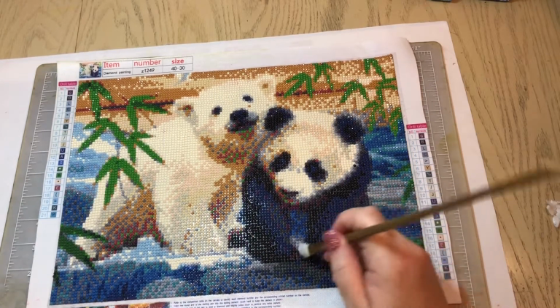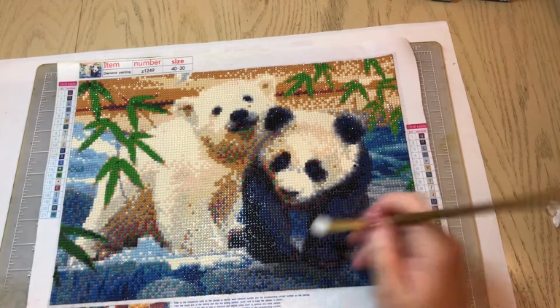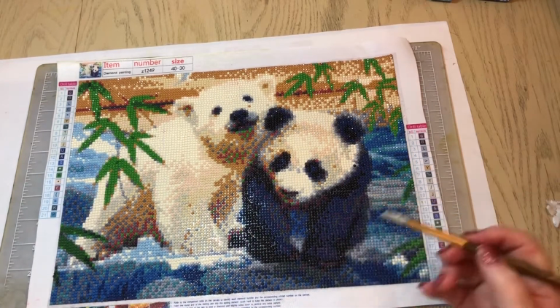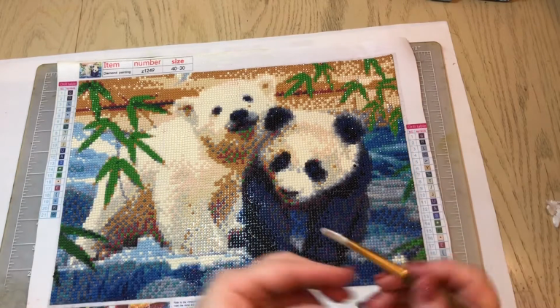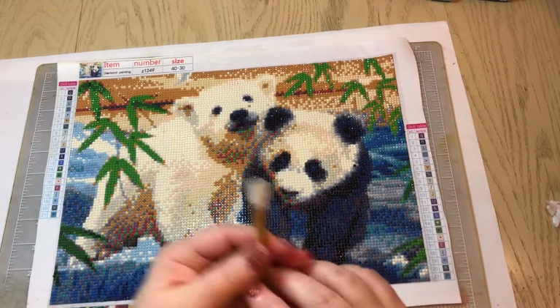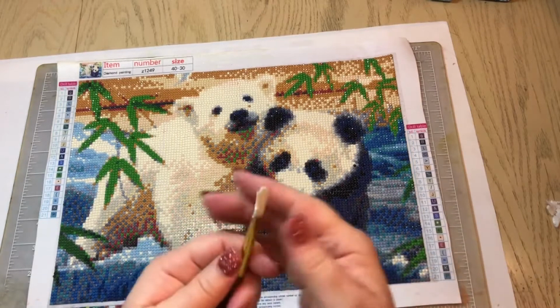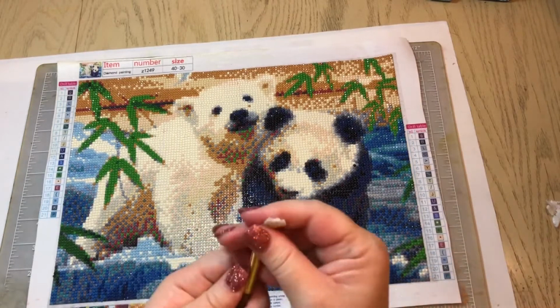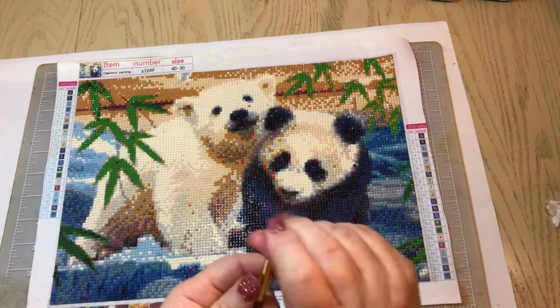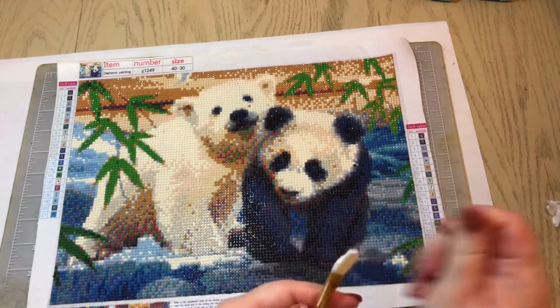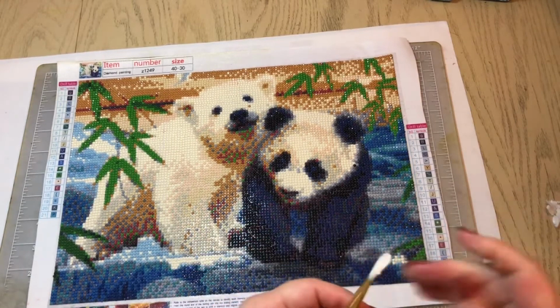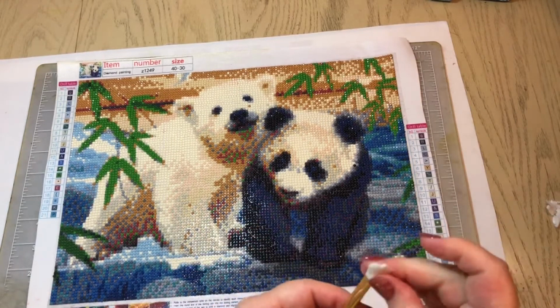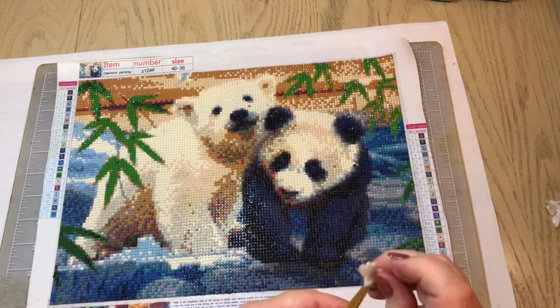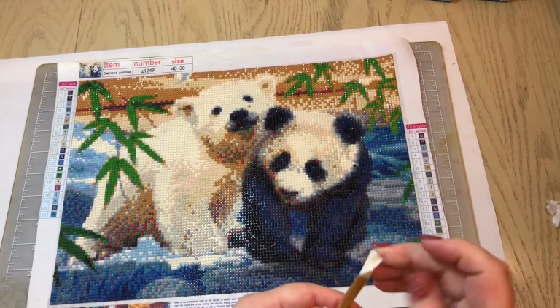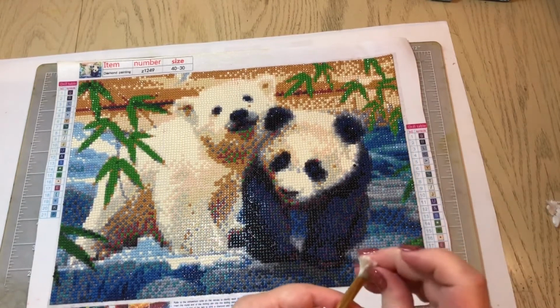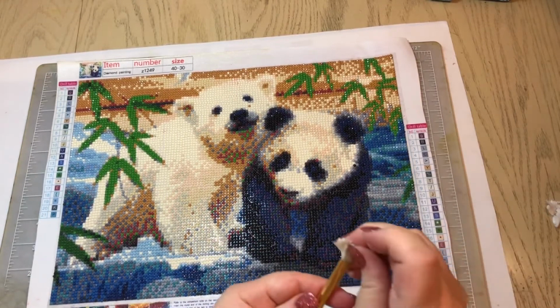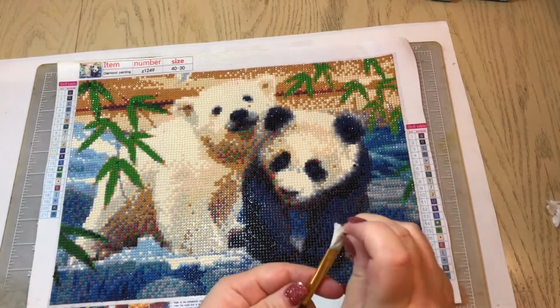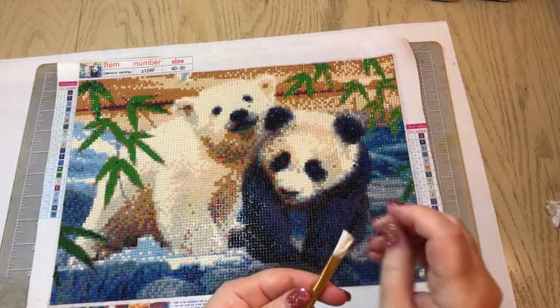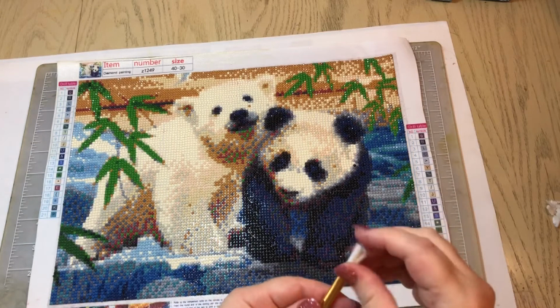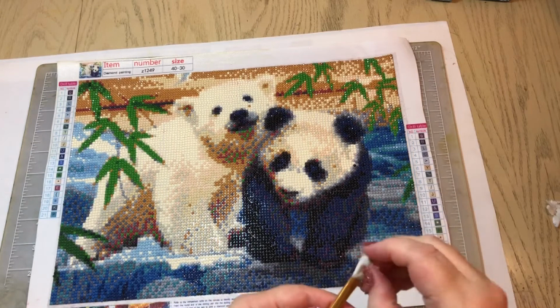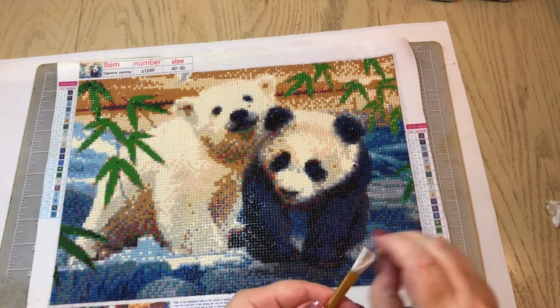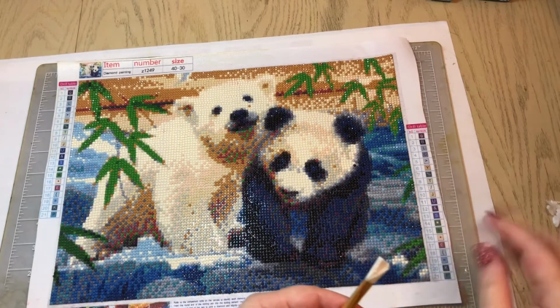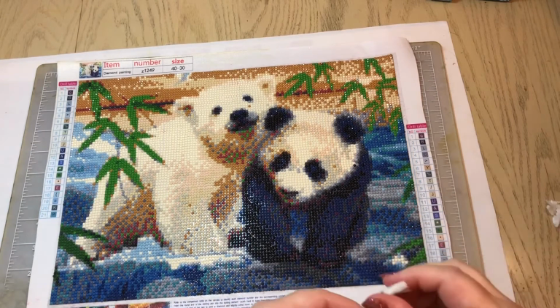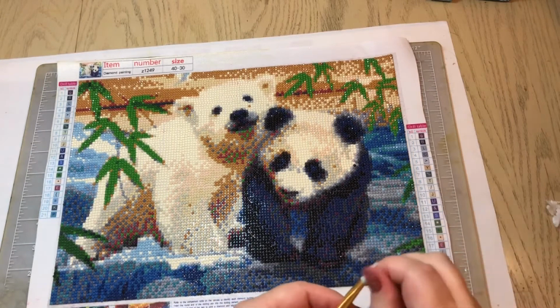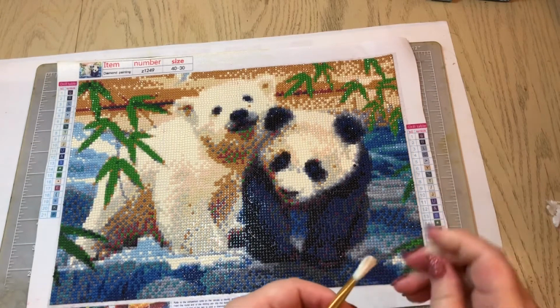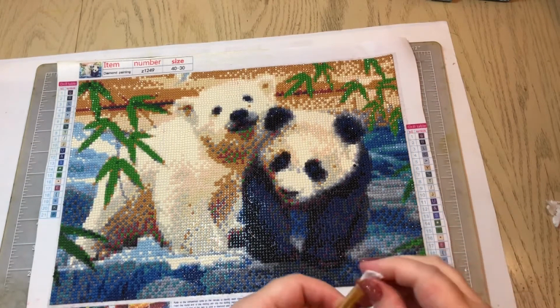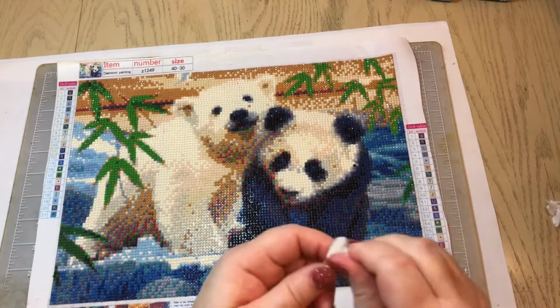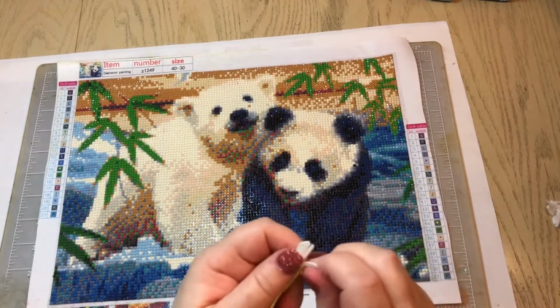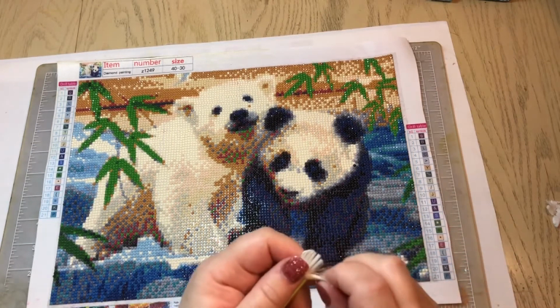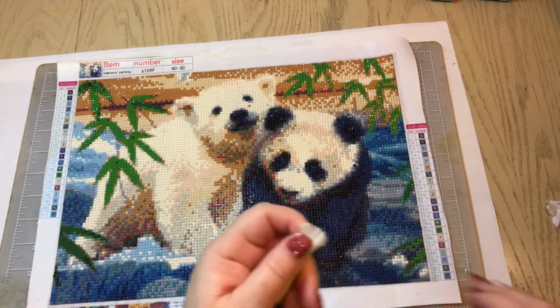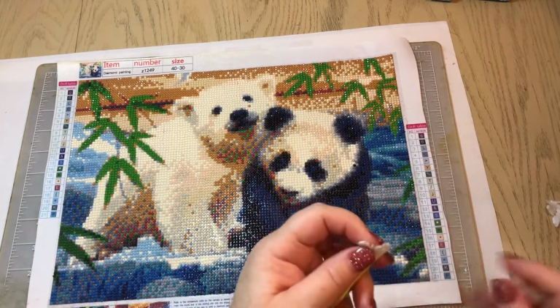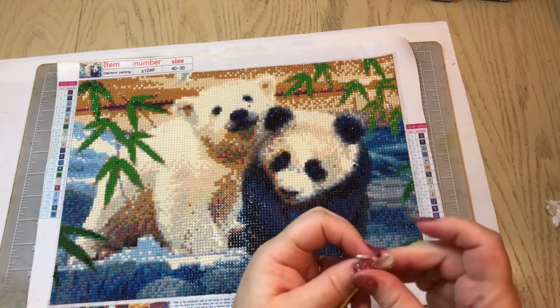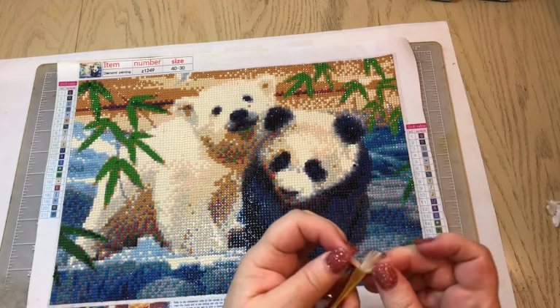I like to use this type of brush because it gets down into all of the little crevices when I do my first layer. Some people only like to put one layer of Mod Podge on their diamond paintings, but I like to put at least two layers down.